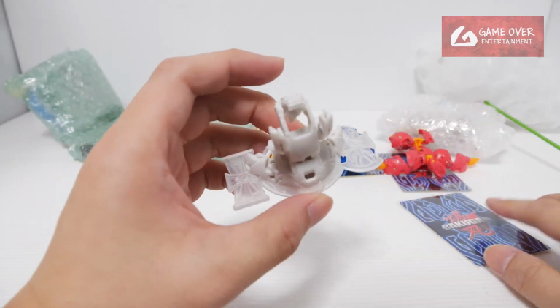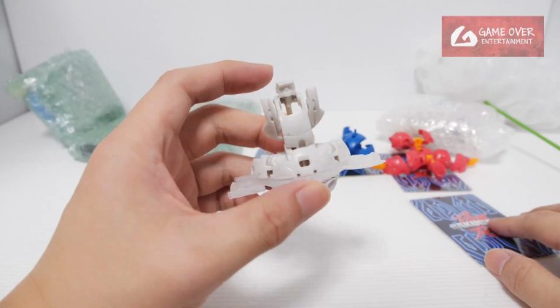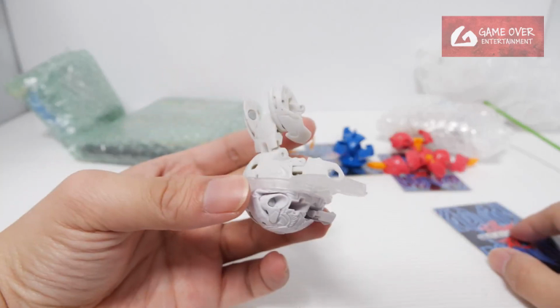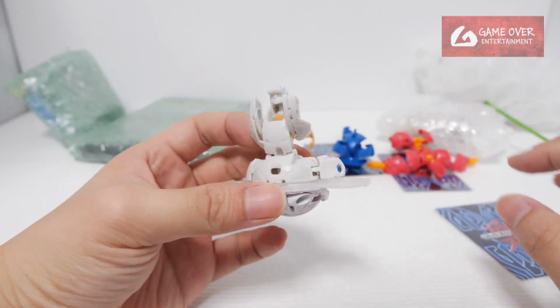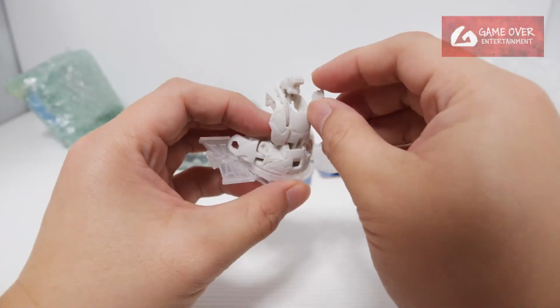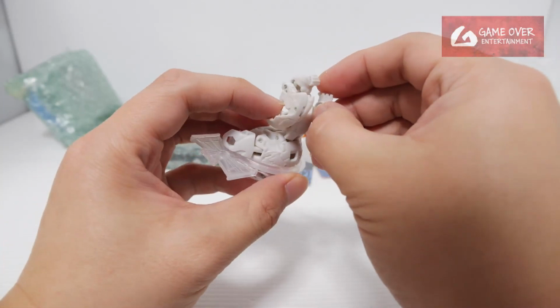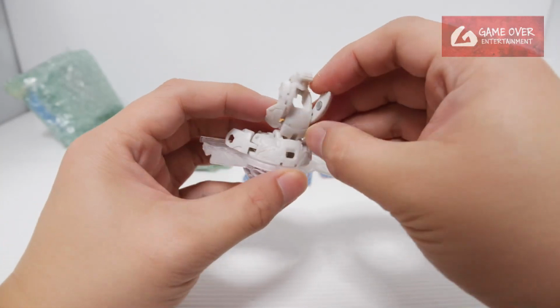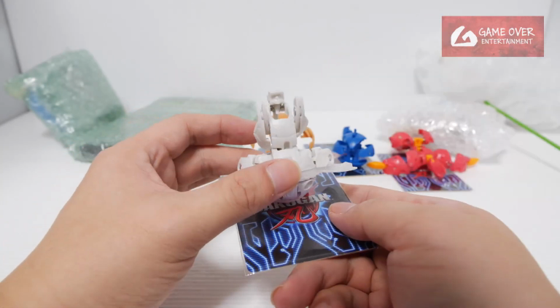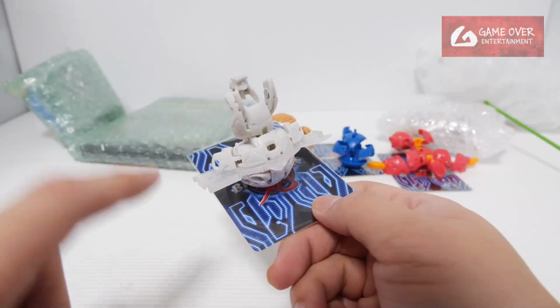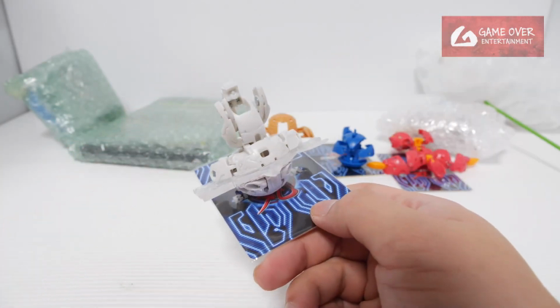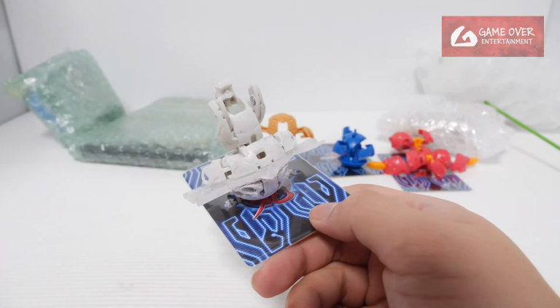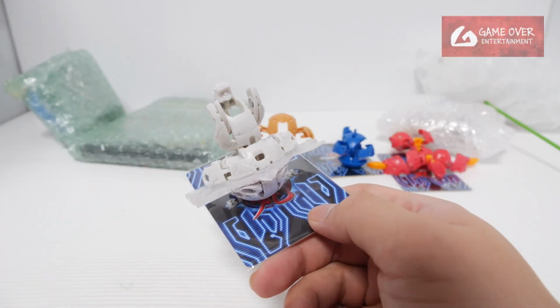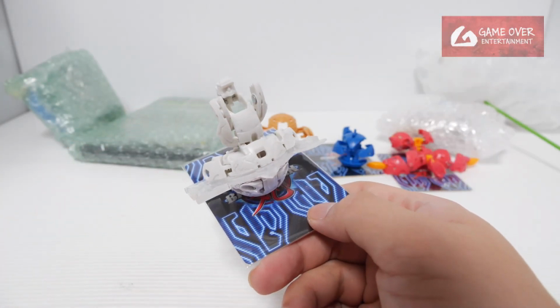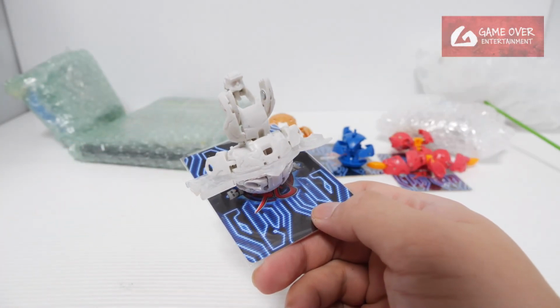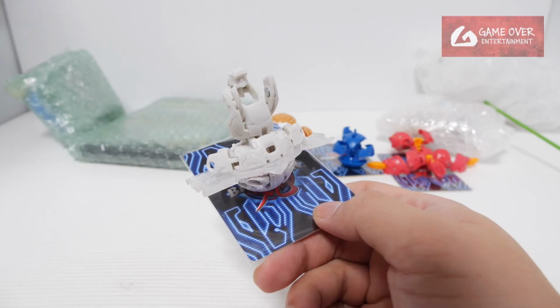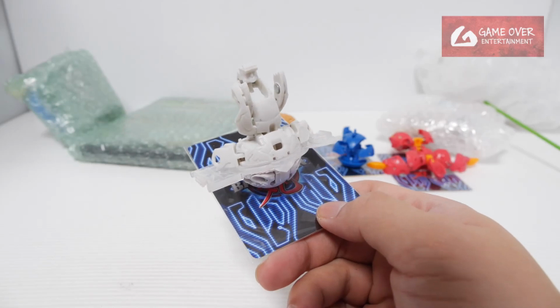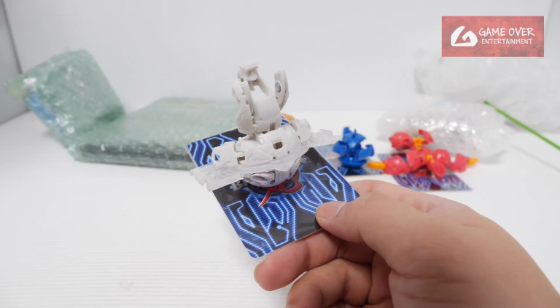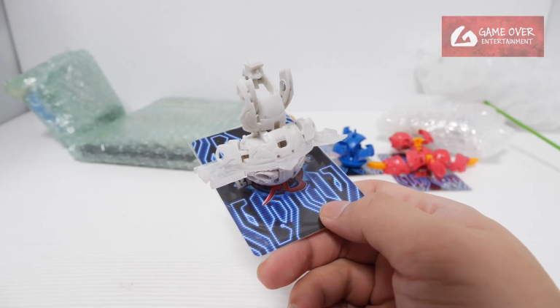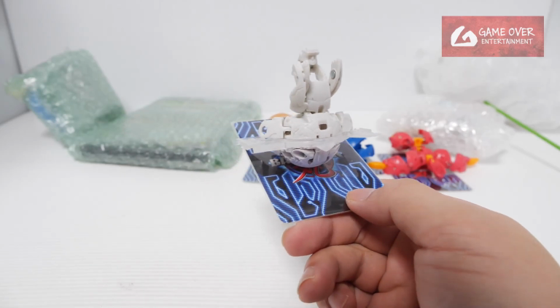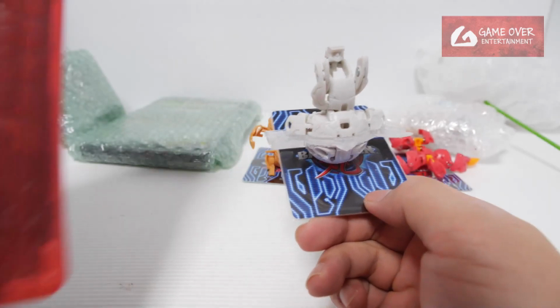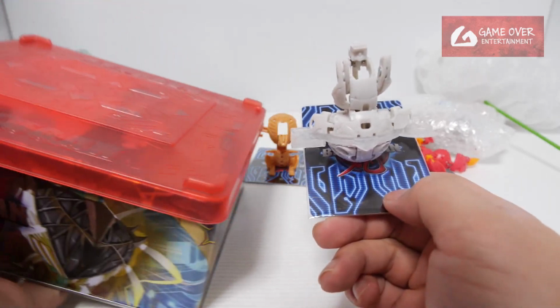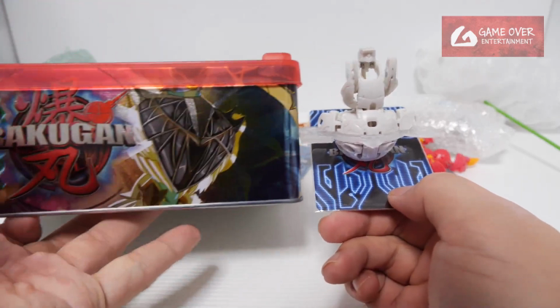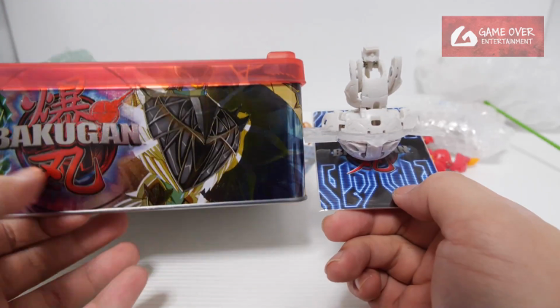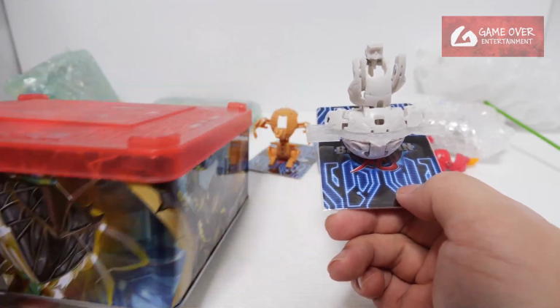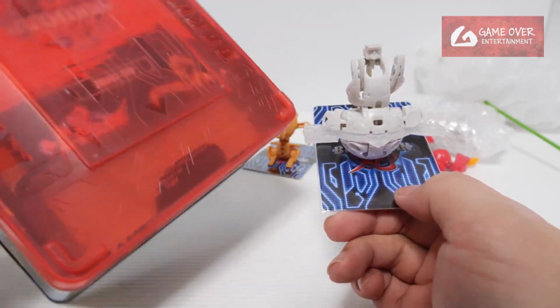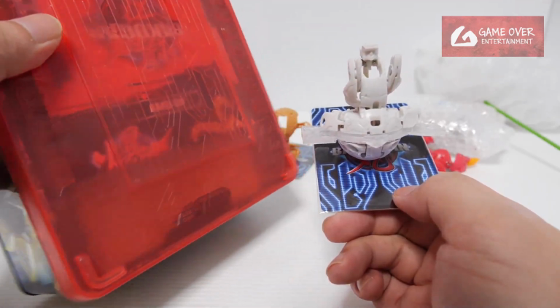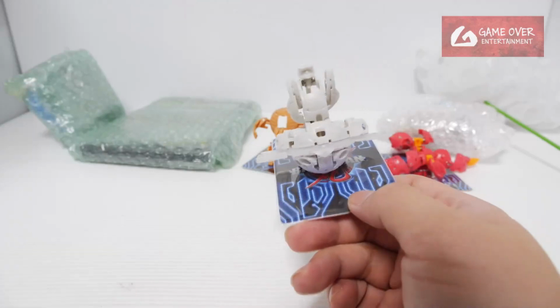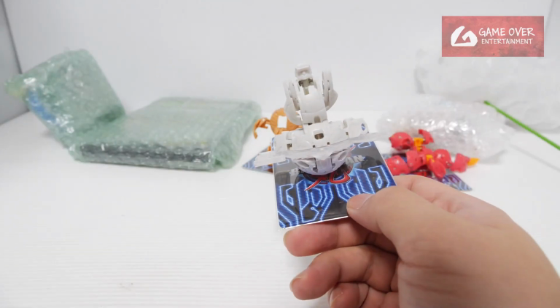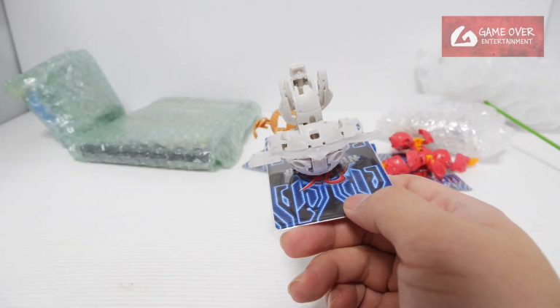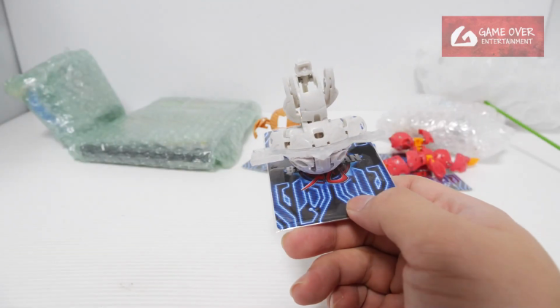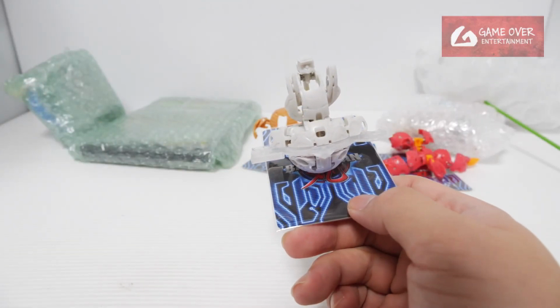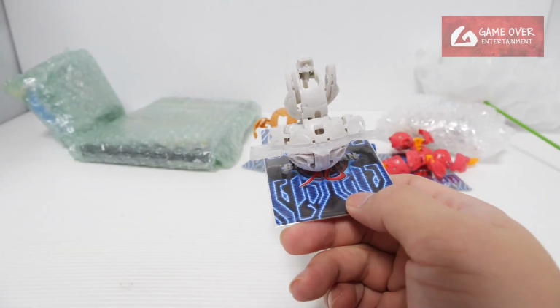So this is a prototype. I think this is the prototype of the one in the Bakutin — you know, the Bakutin was one of the first ones to appear. This Bakutin came with it.